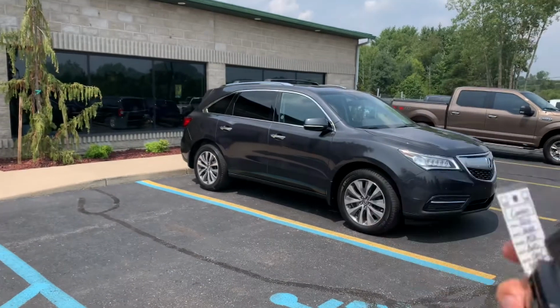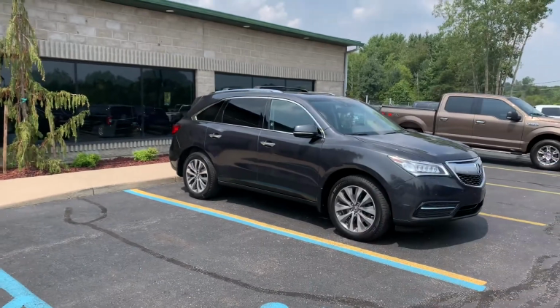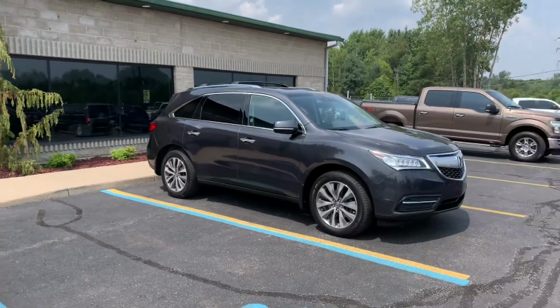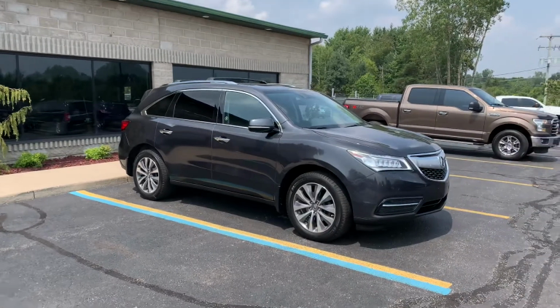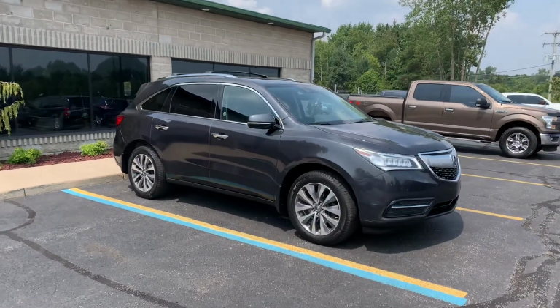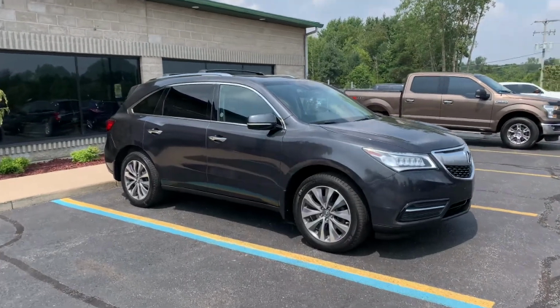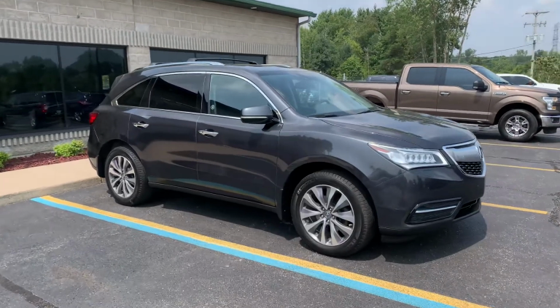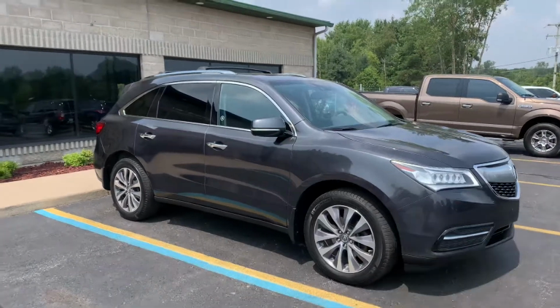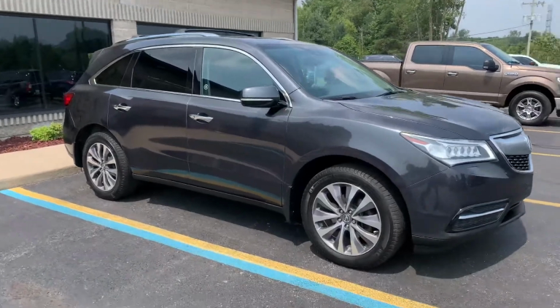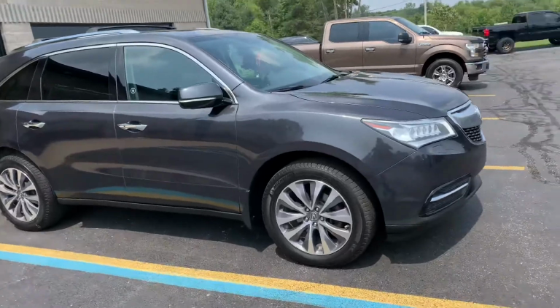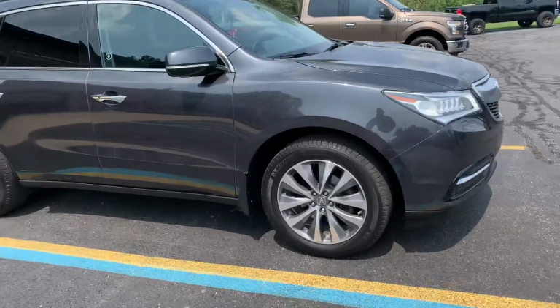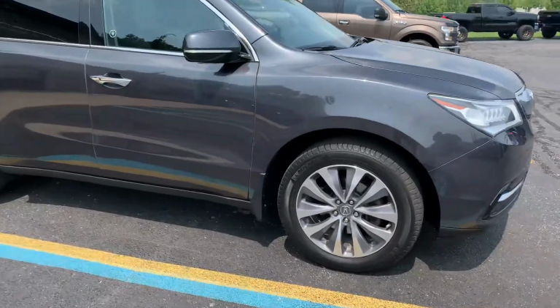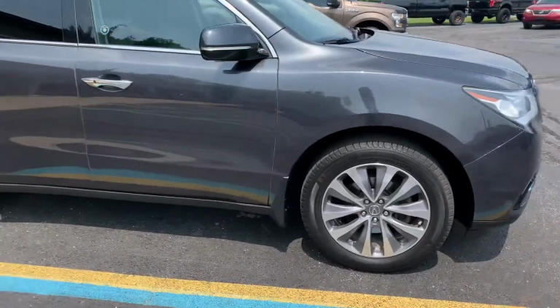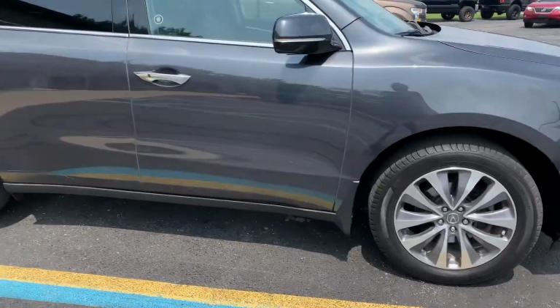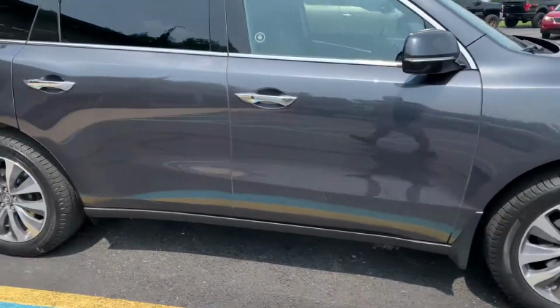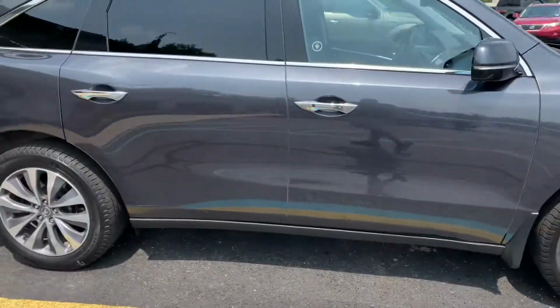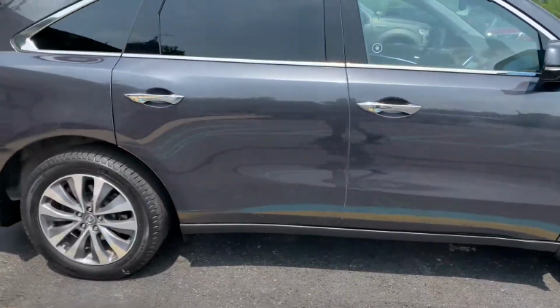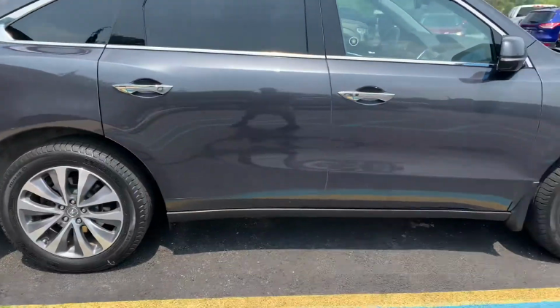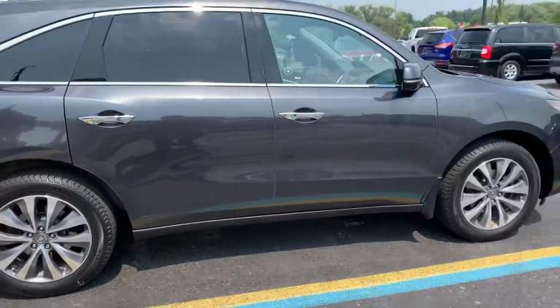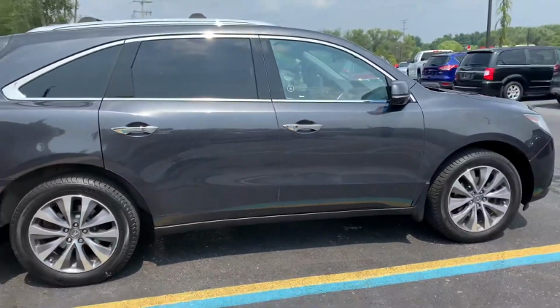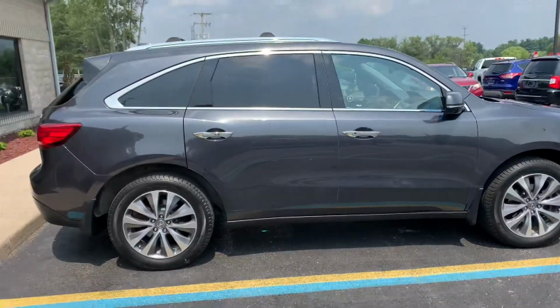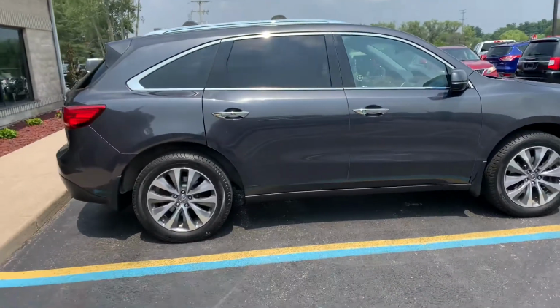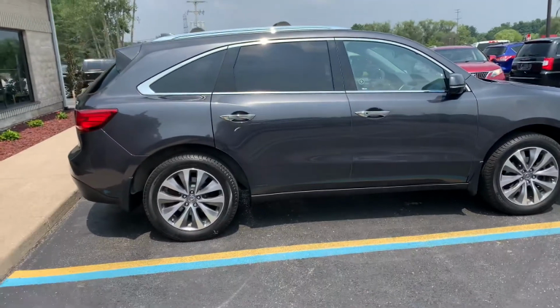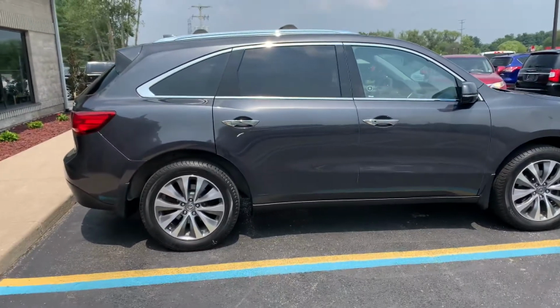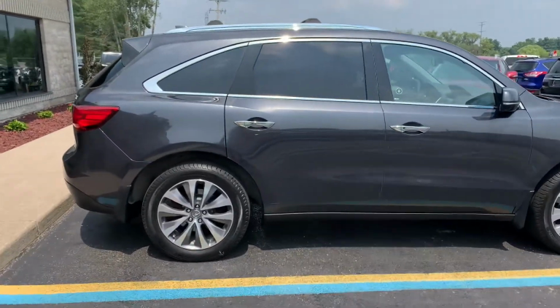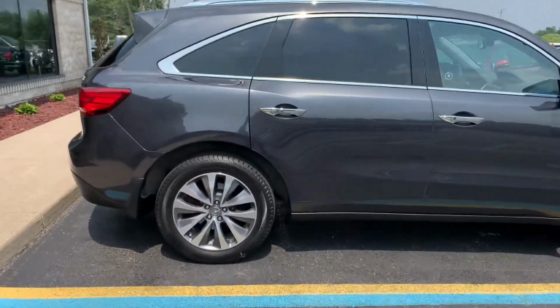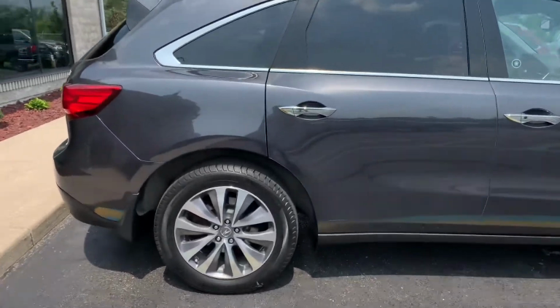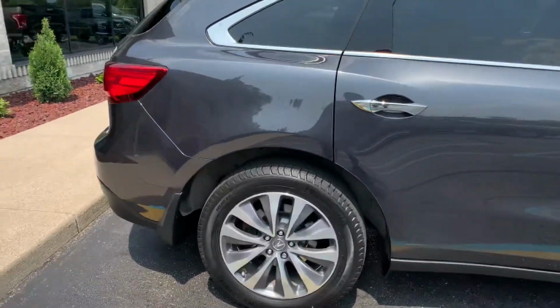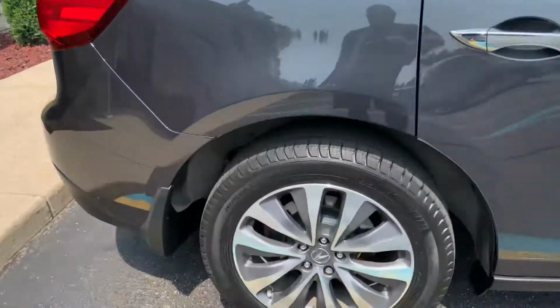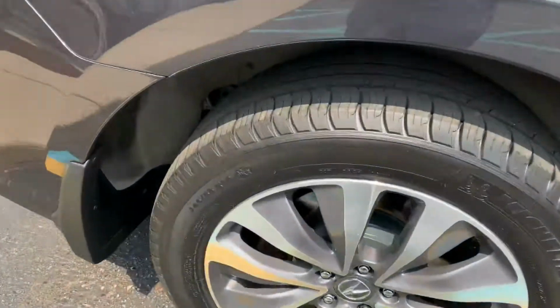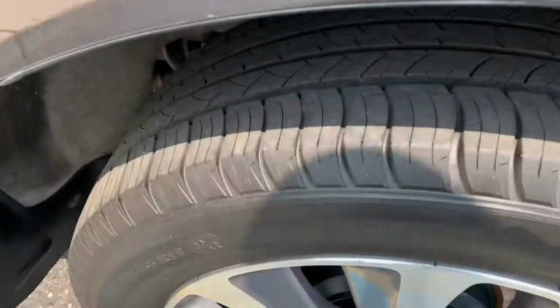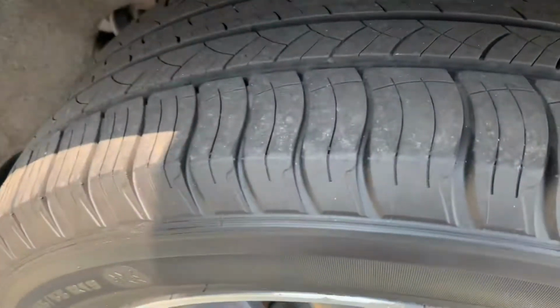2014 Acura MDX with the tech package, with the third row seat, knee deep in Michelin Latitude Touring tires. And this is a beauty — look at the paint, look how clean it is. This is a 2014 with 99,000 miles and it is mint.